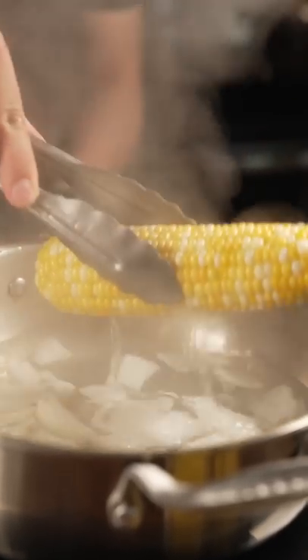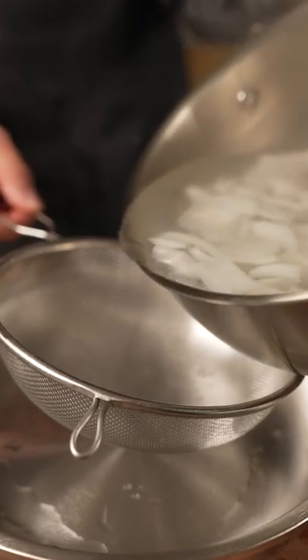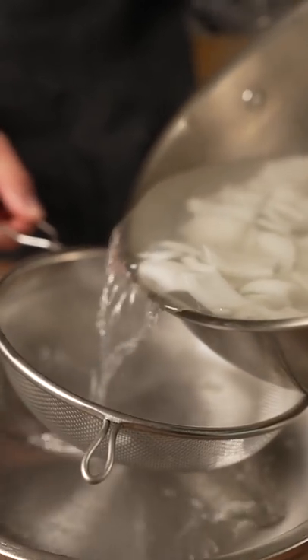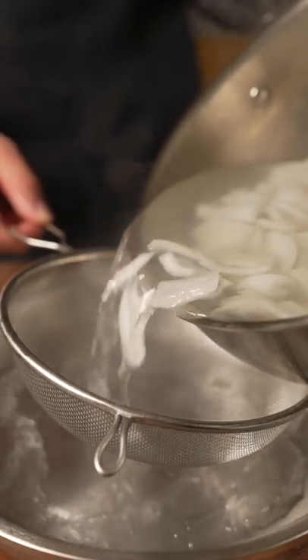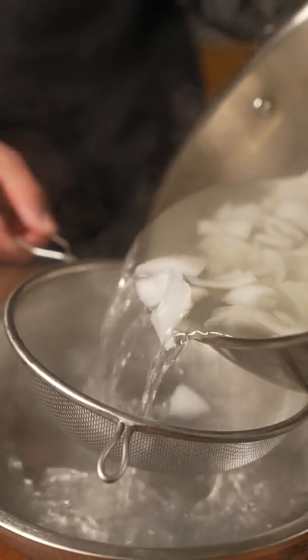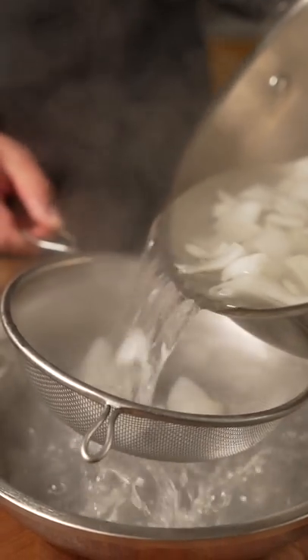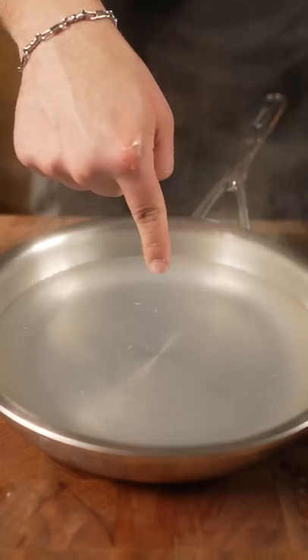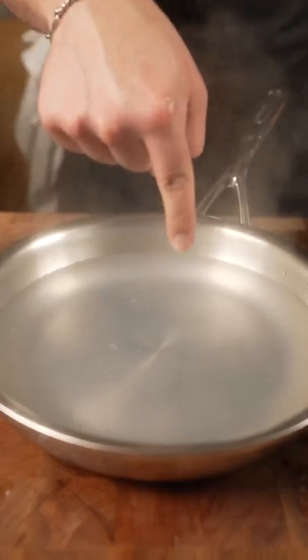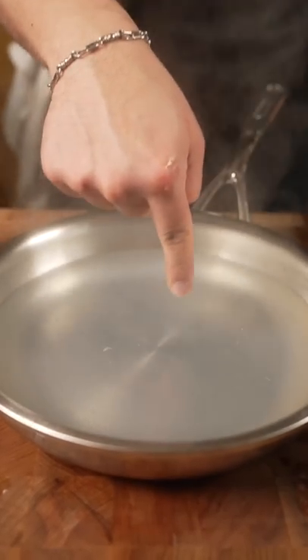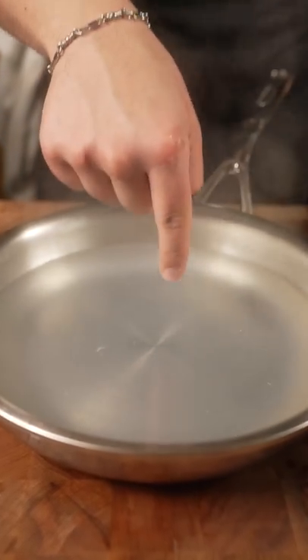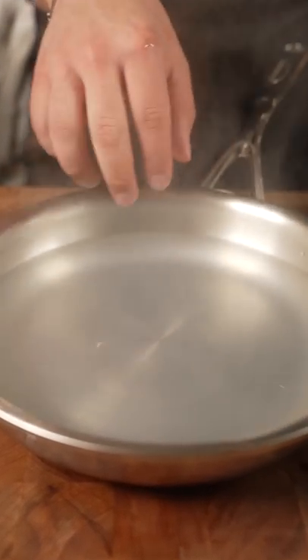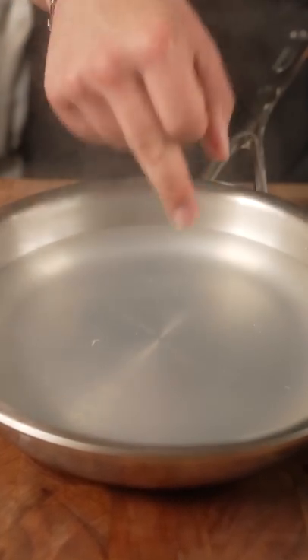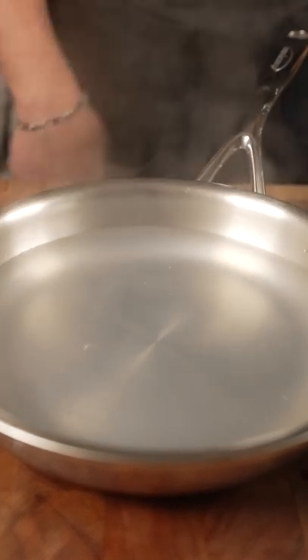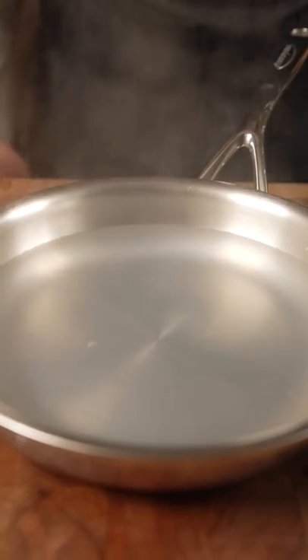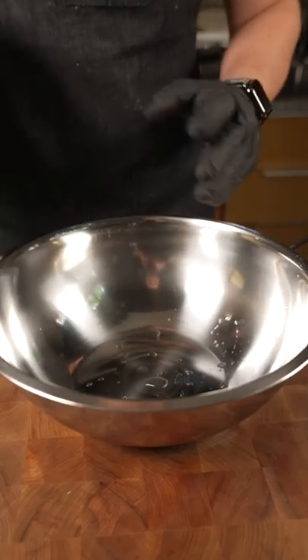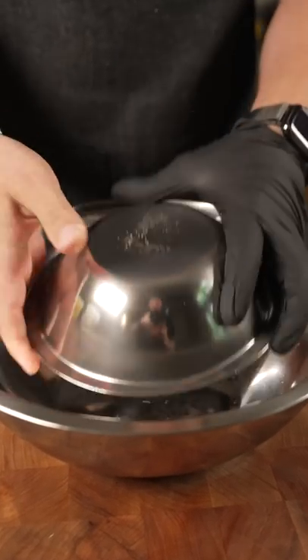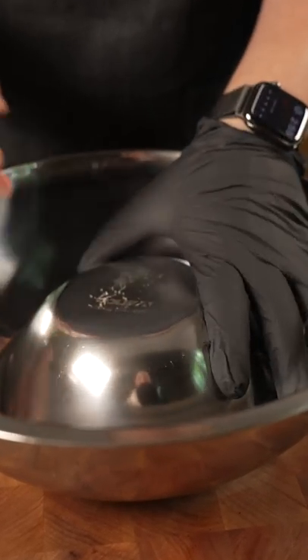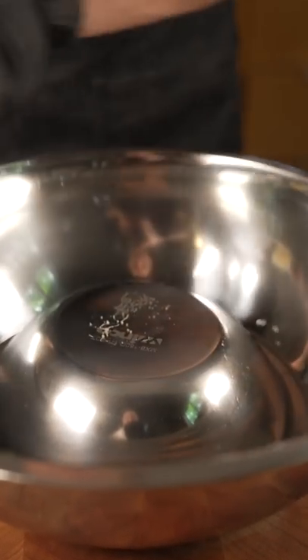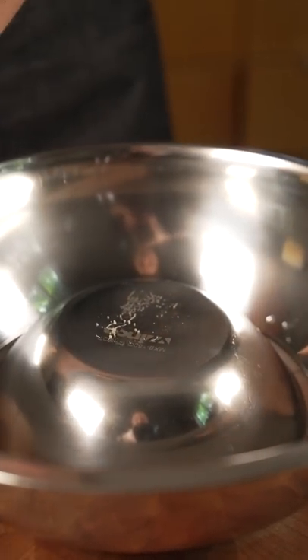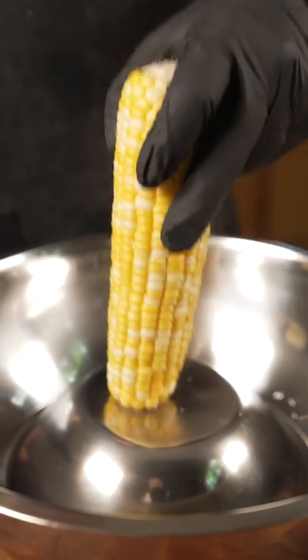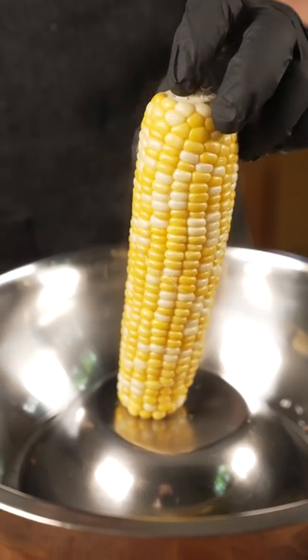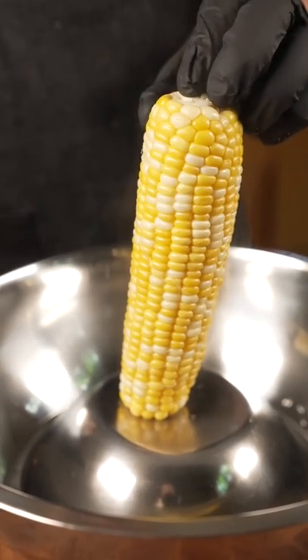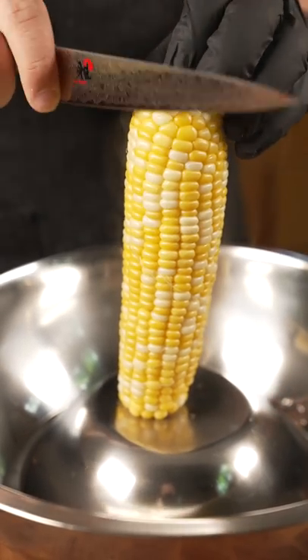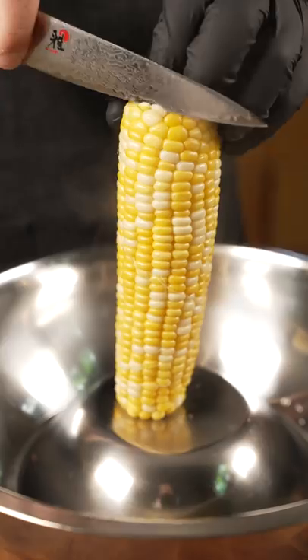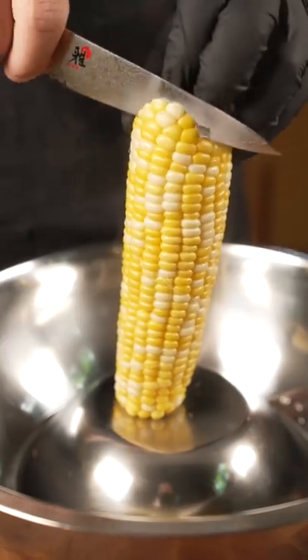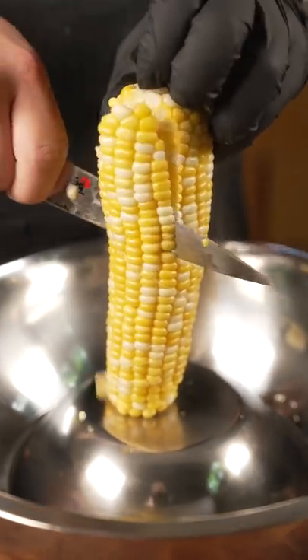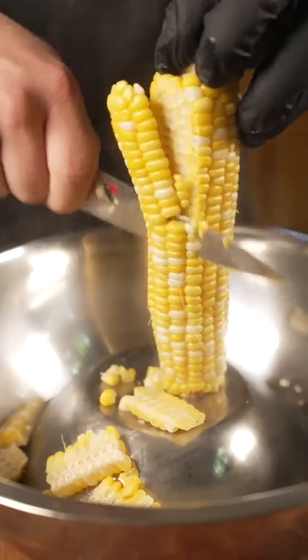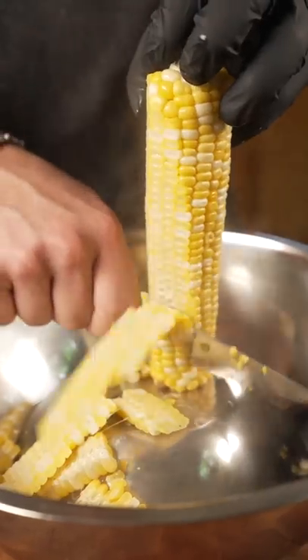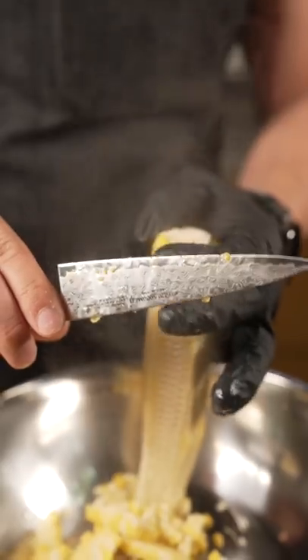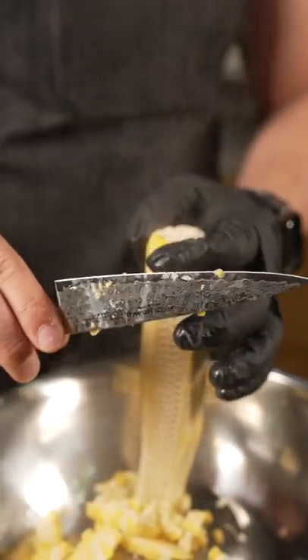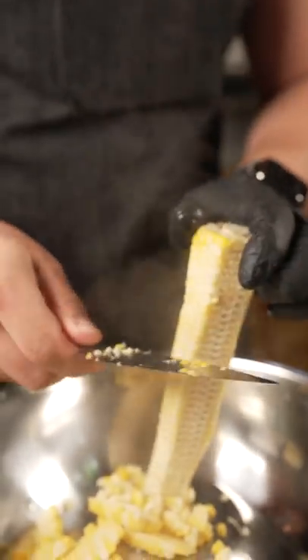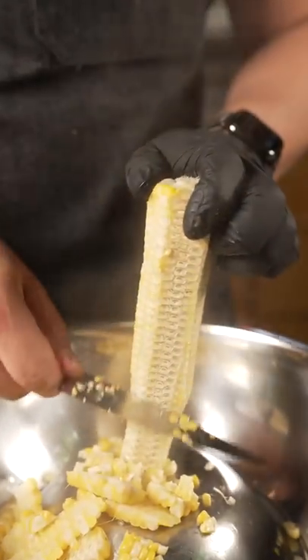Now we save all of this corn stock. This has a lot of corn starch in it, so it's very good for thickening. Big bowl, small bowl — we can cut our corn right on that. Take the back of your knife and scrape.